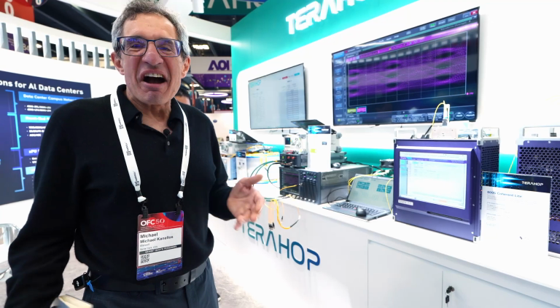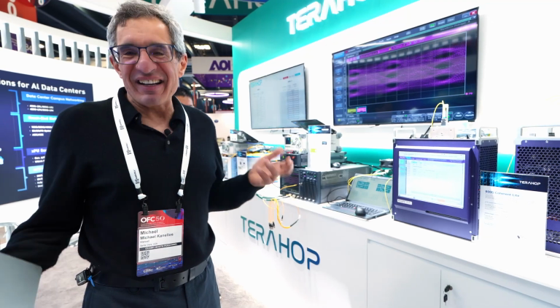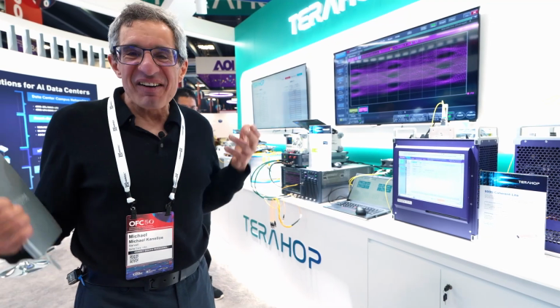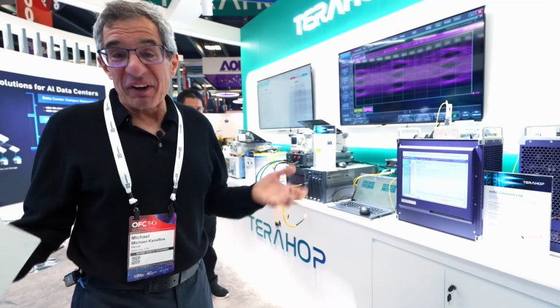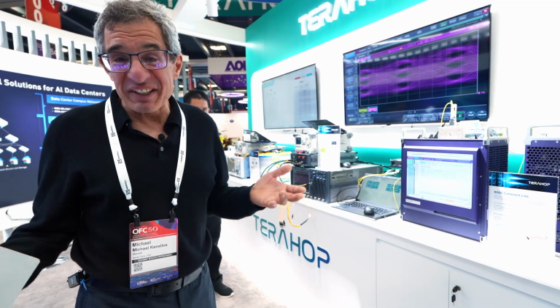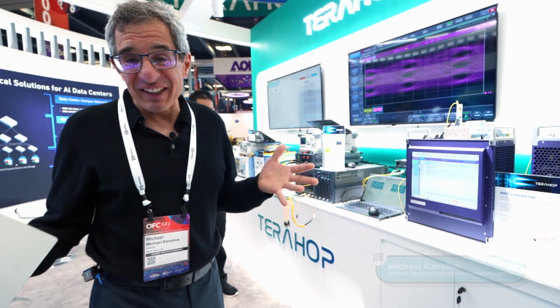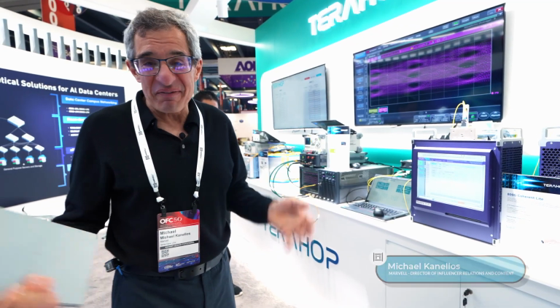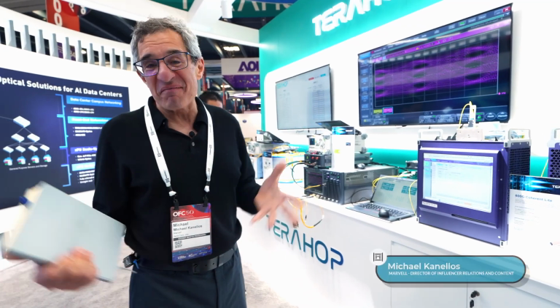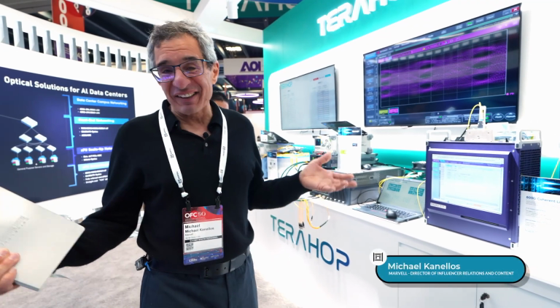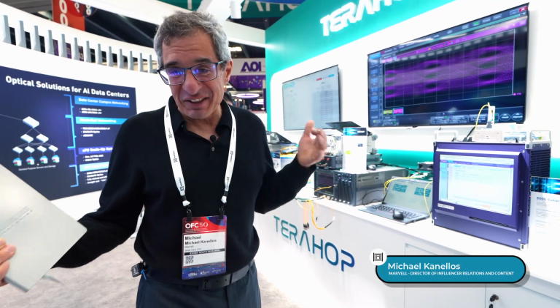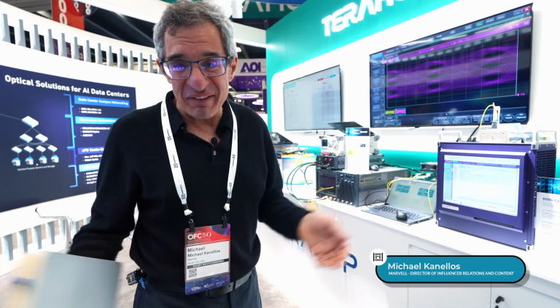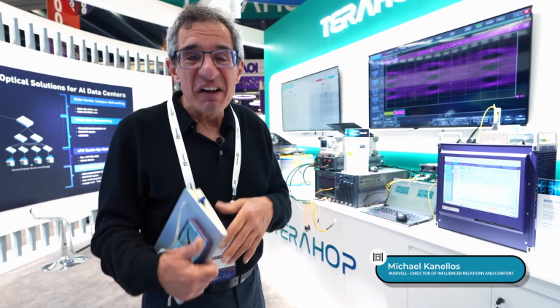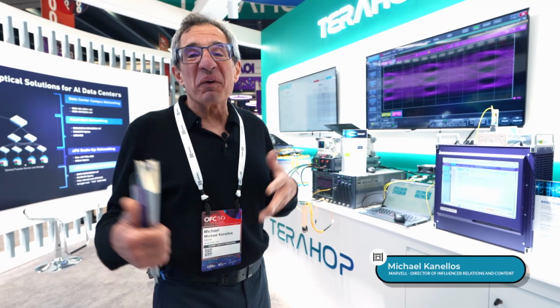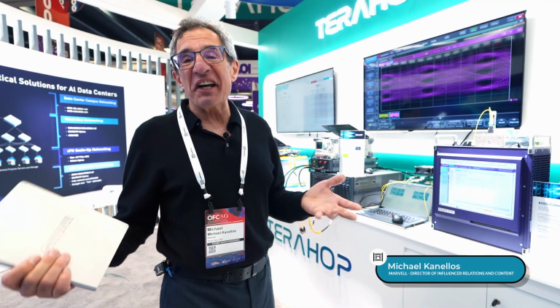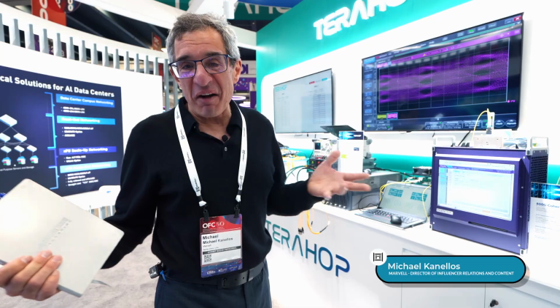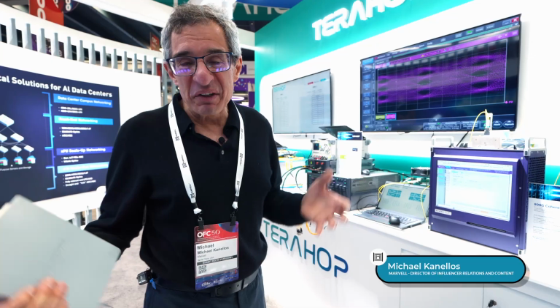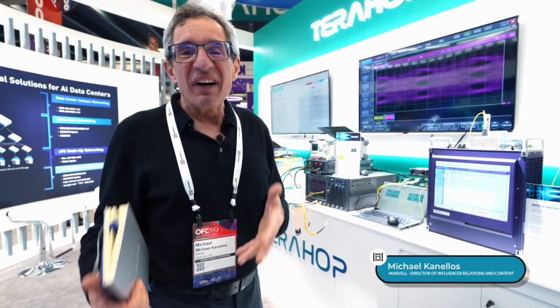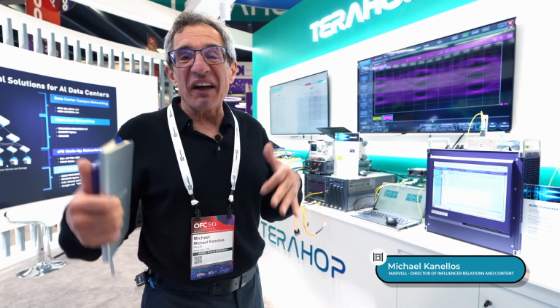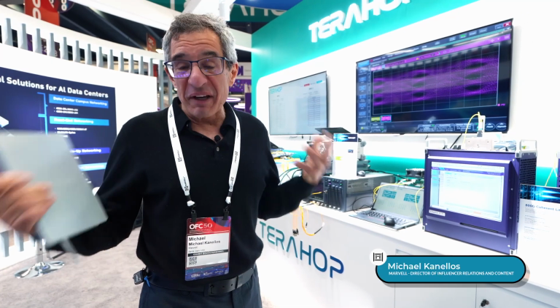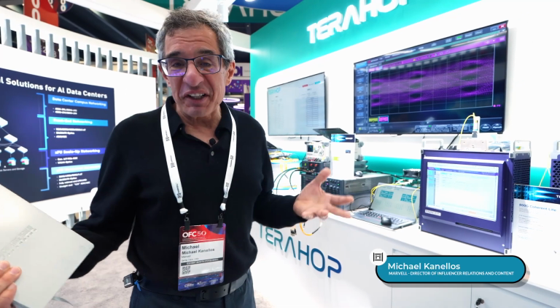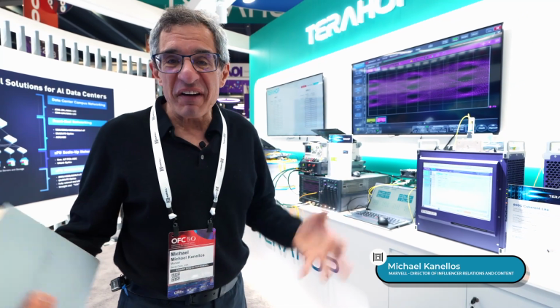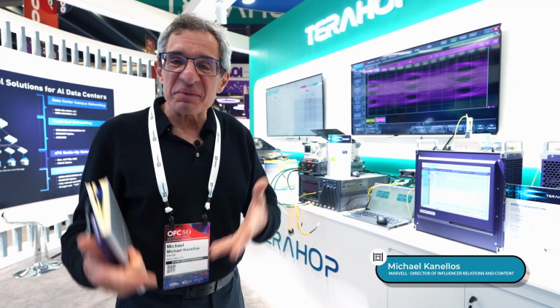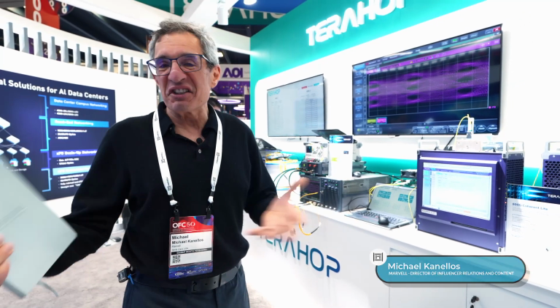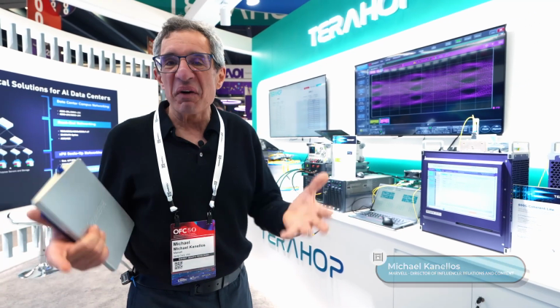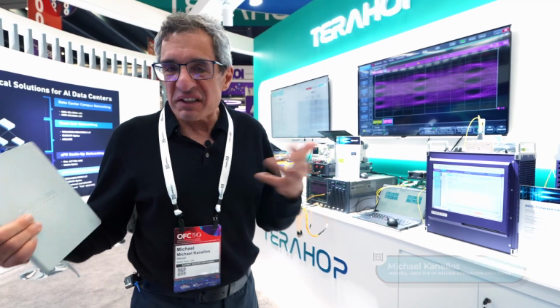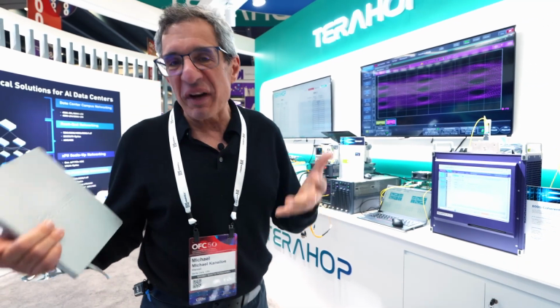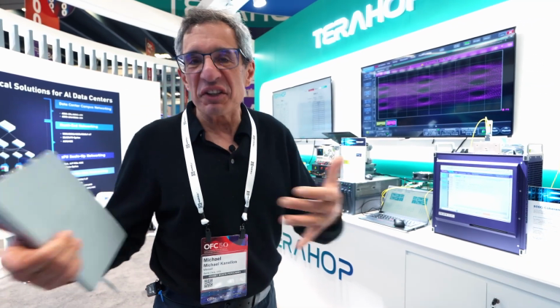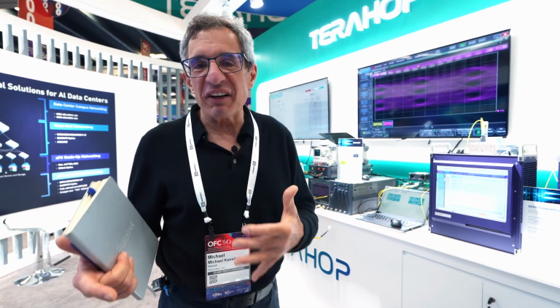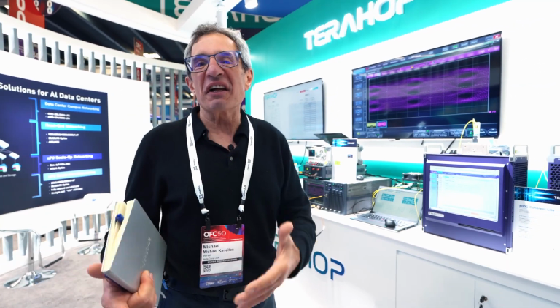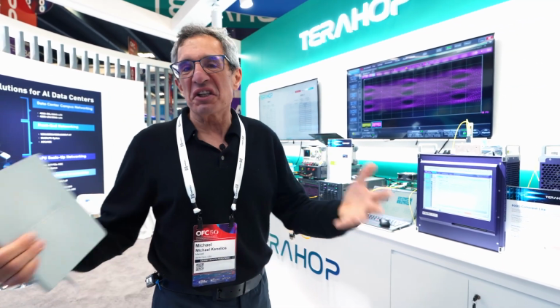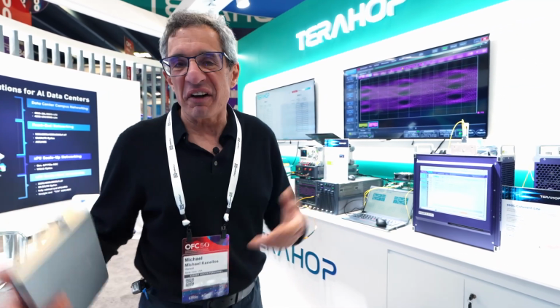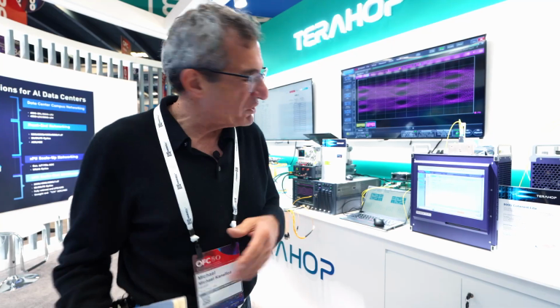Hi, we're at OFC 2025. Michael Kanelson, Marvell. We're in the TerraHop booth. They're a big partner of Marvell's and we're just going to show some of the ways they're using our technology in their modules.